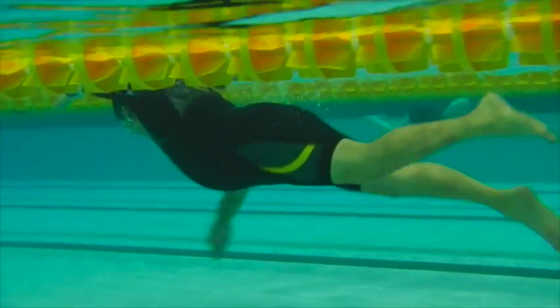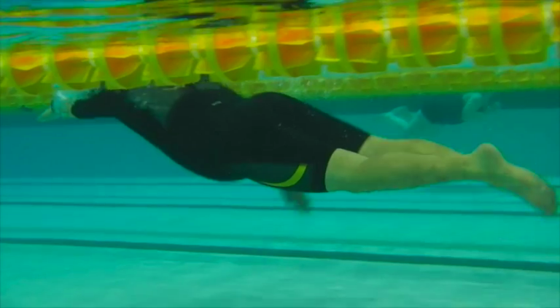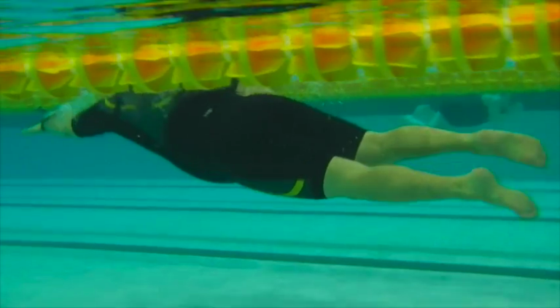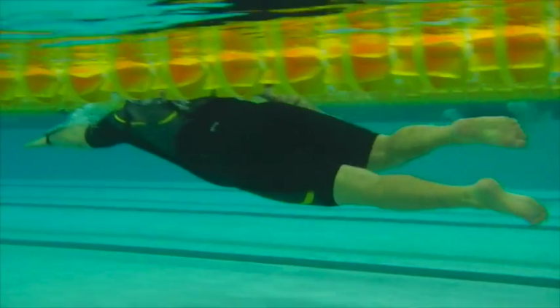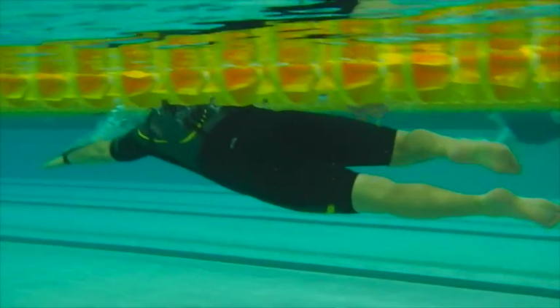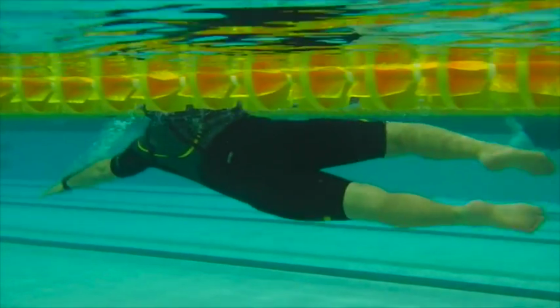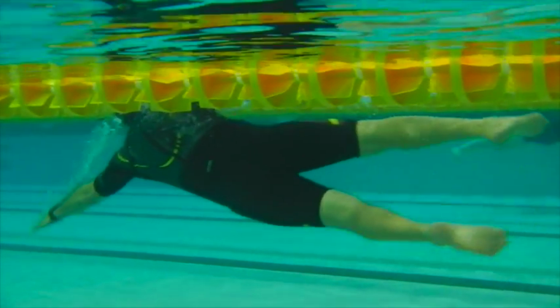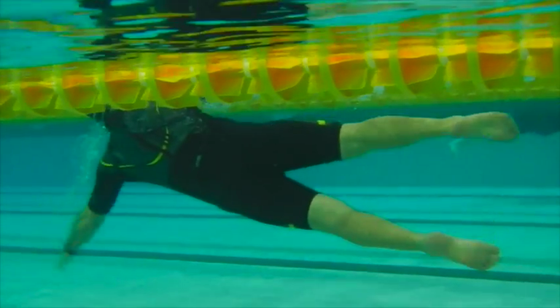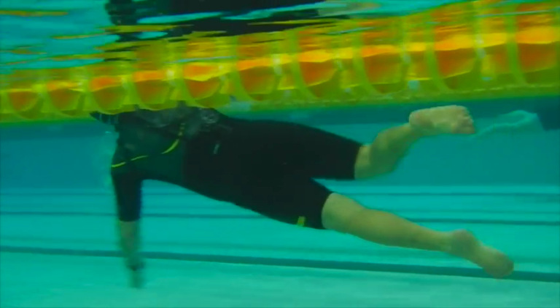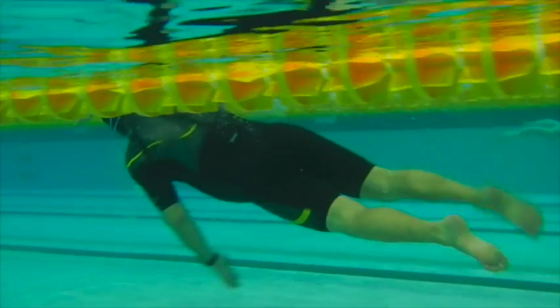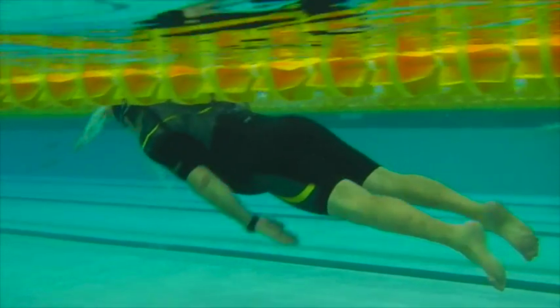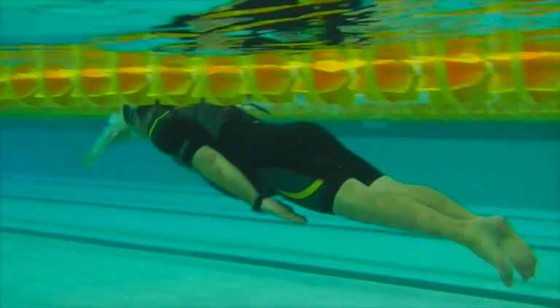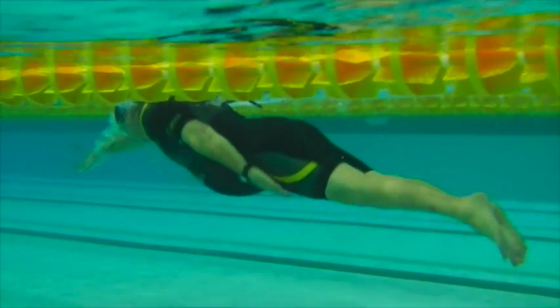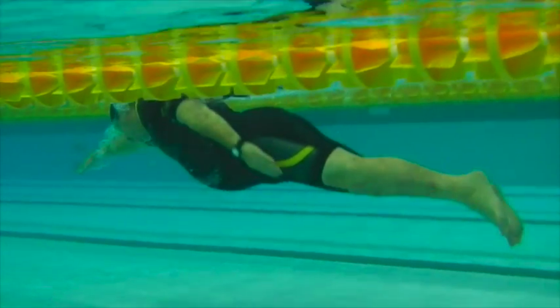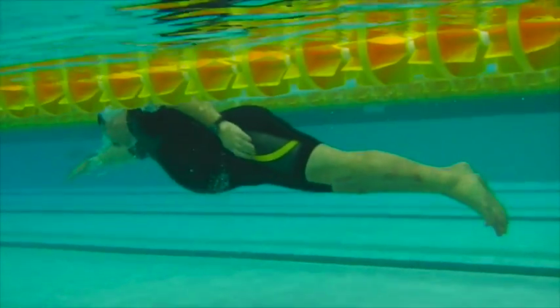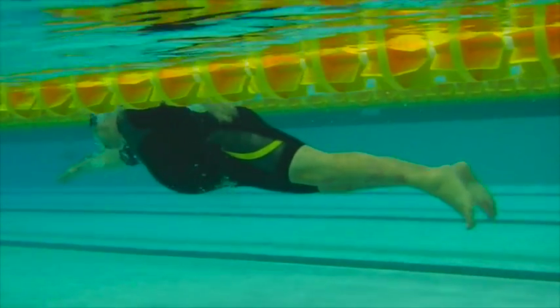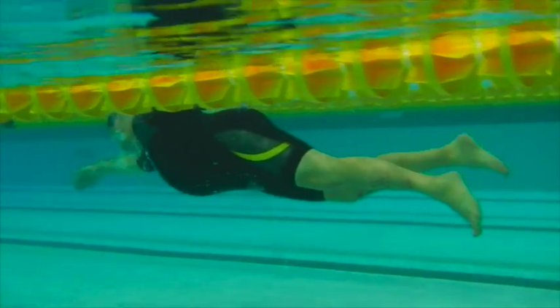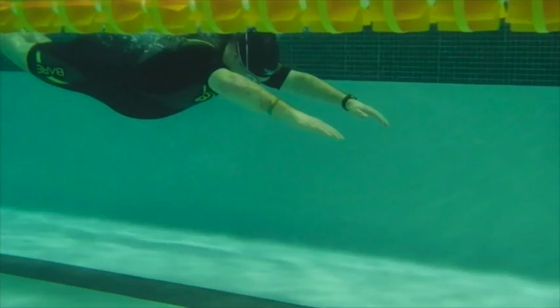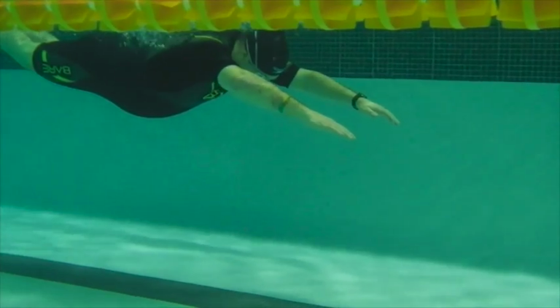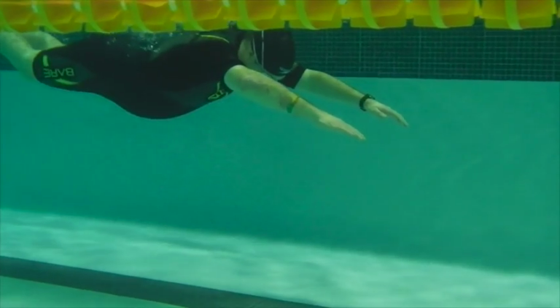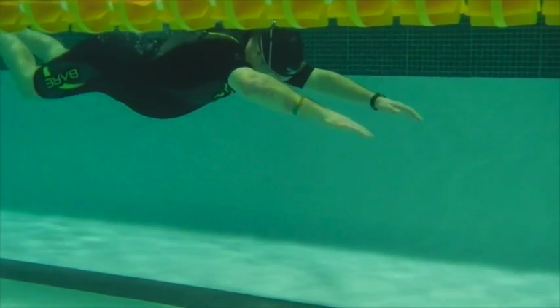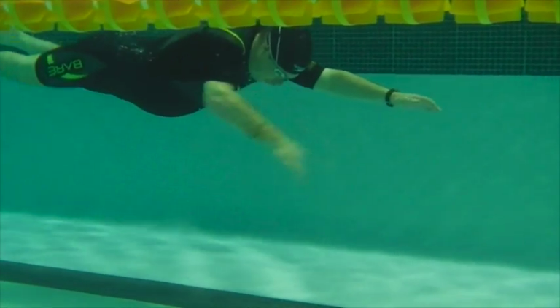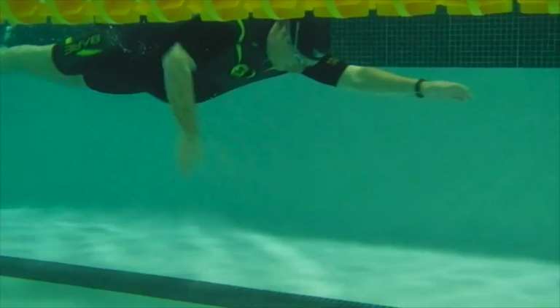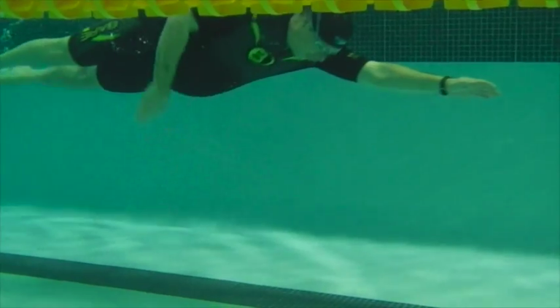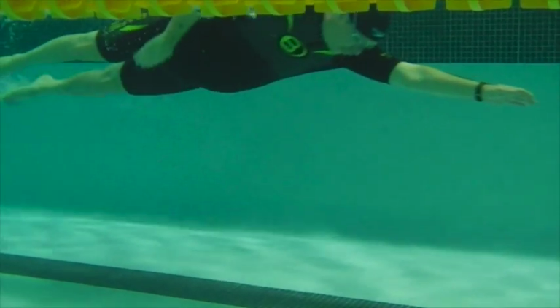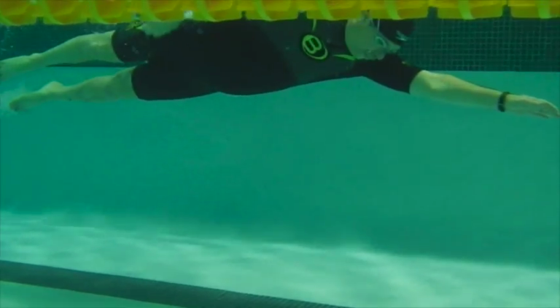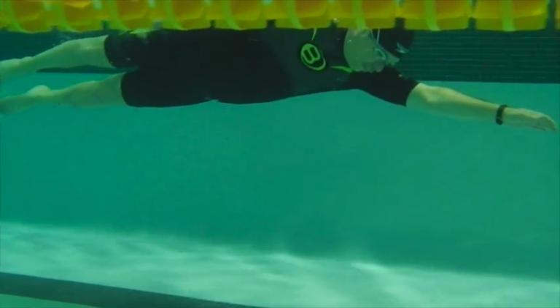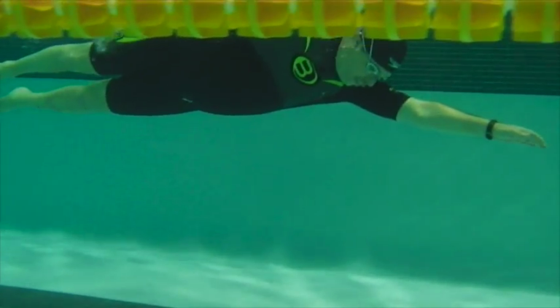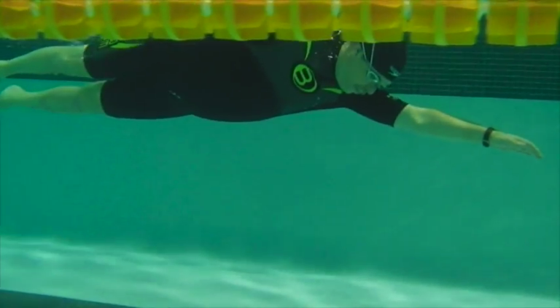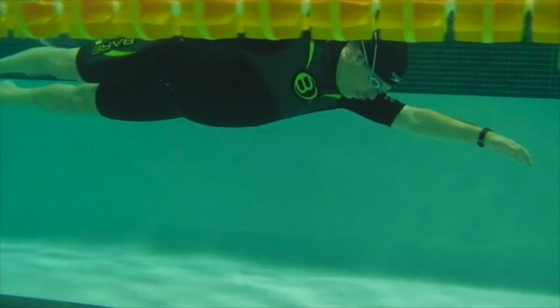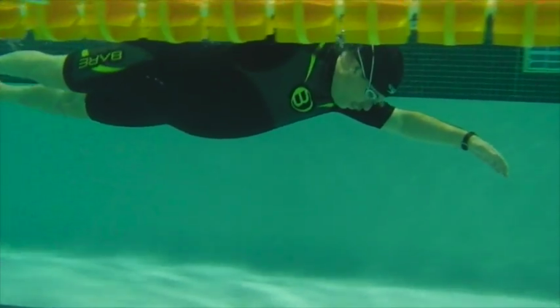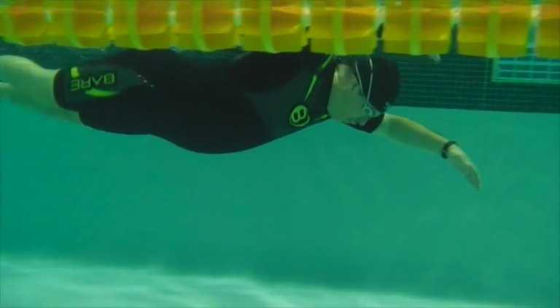Looking at the catch here as well, we see kind of a hand catch more than a forearm catch.